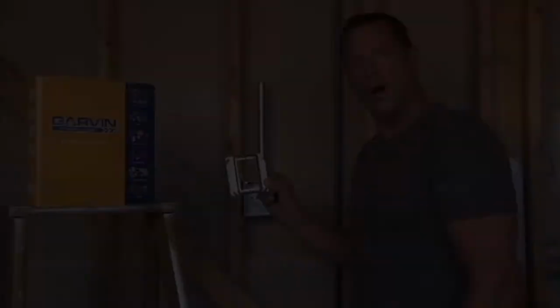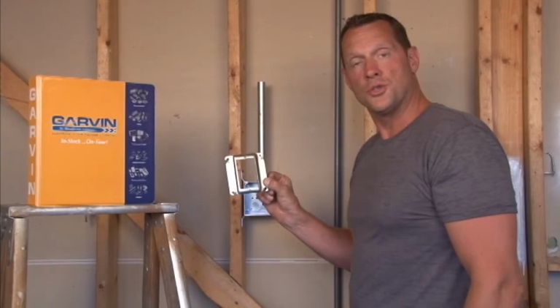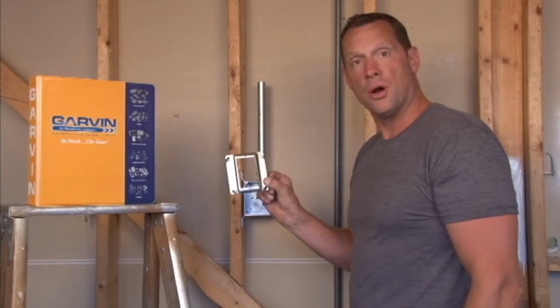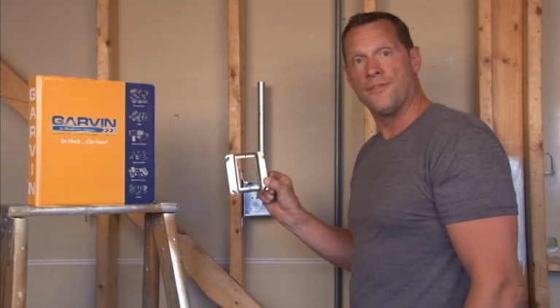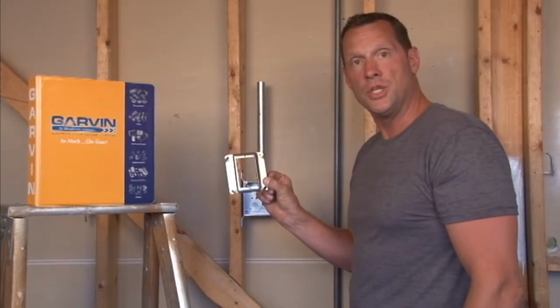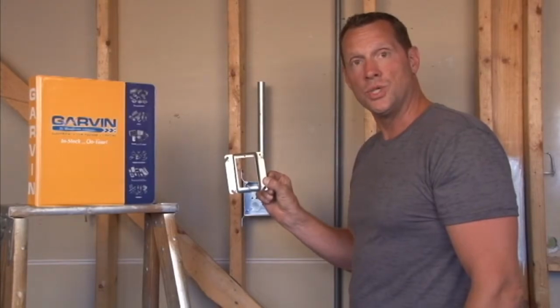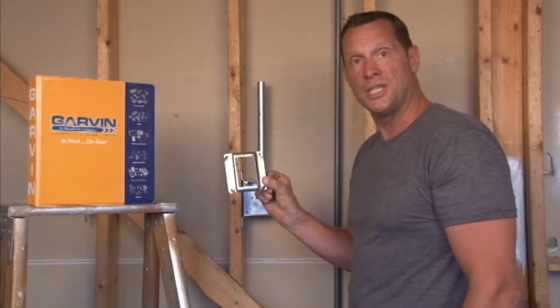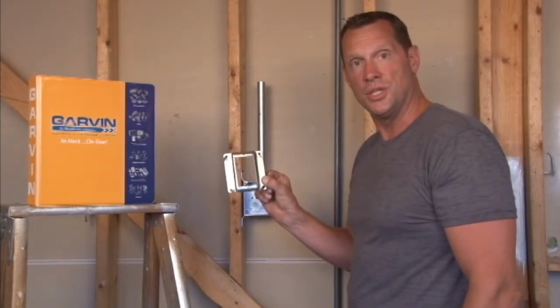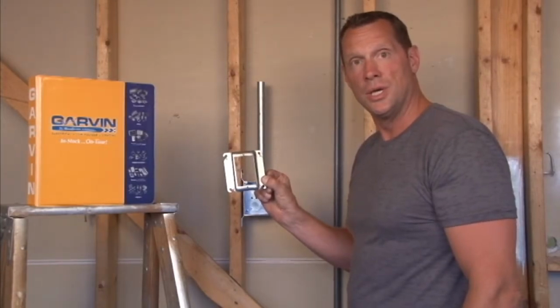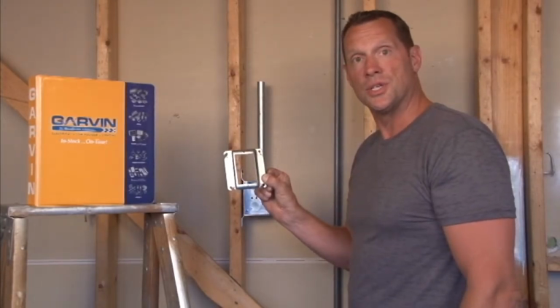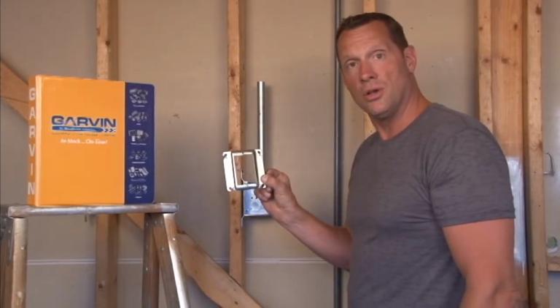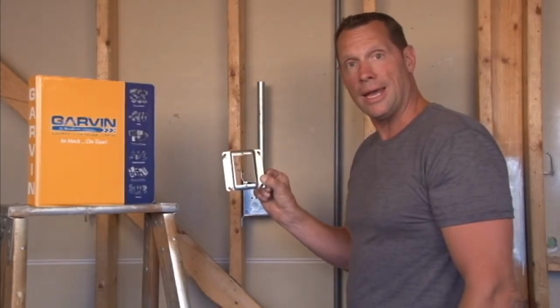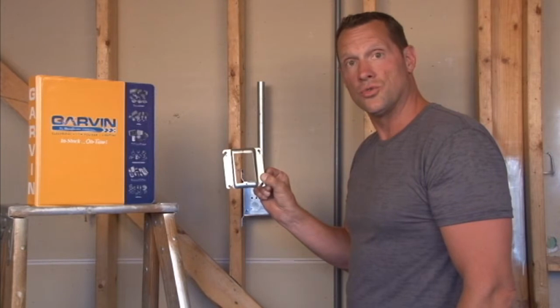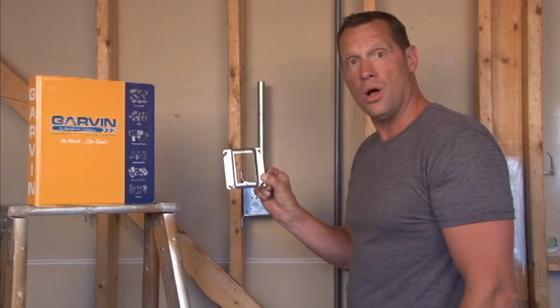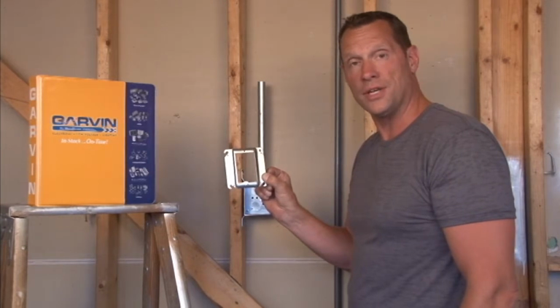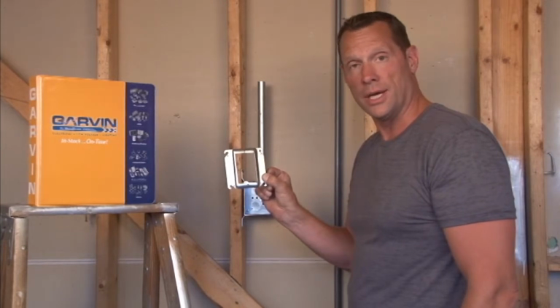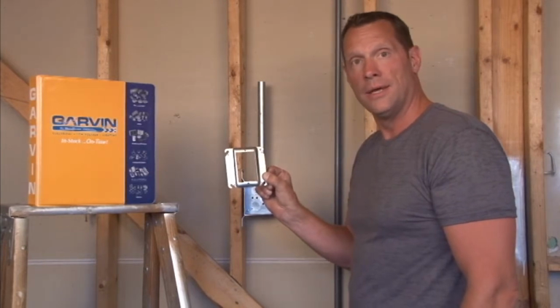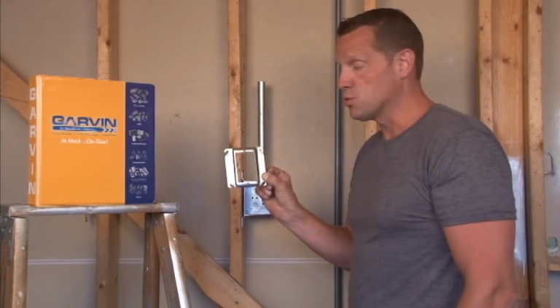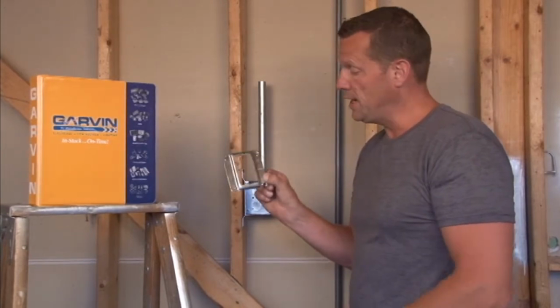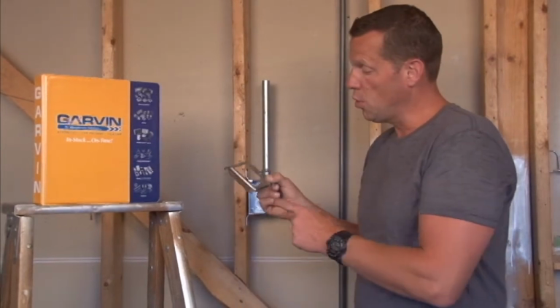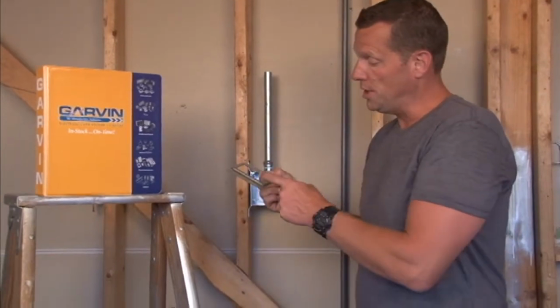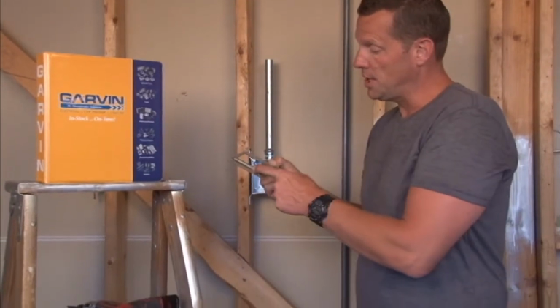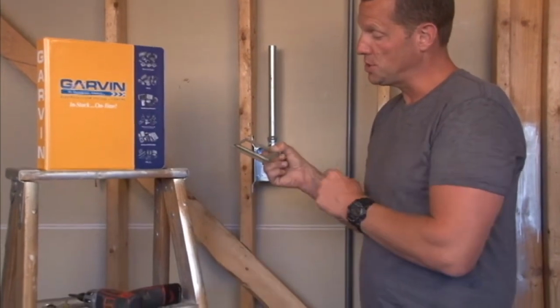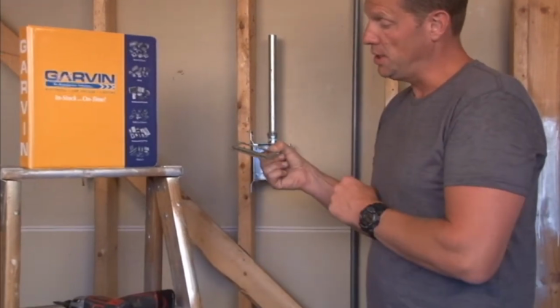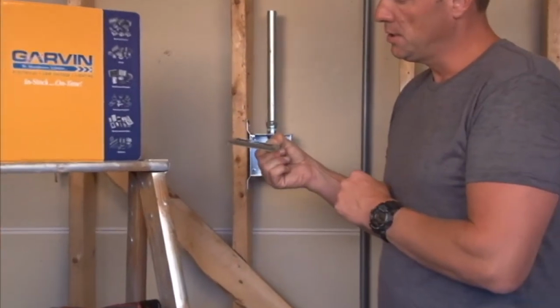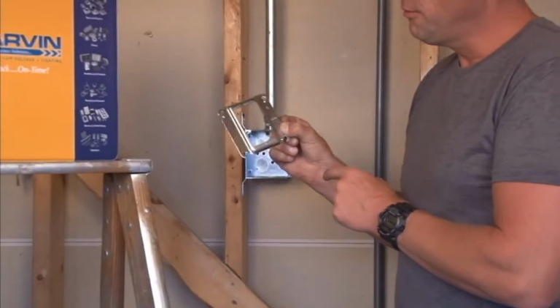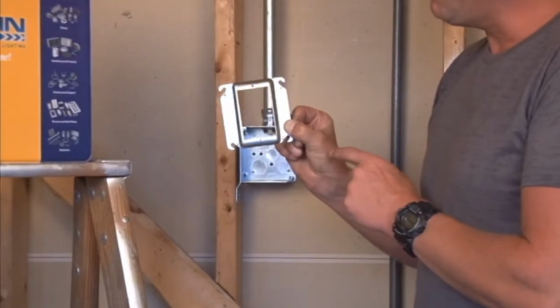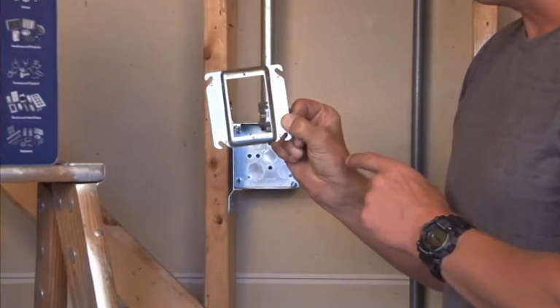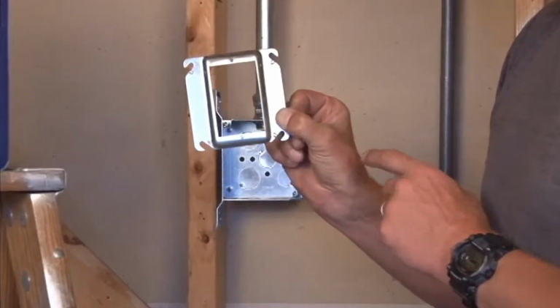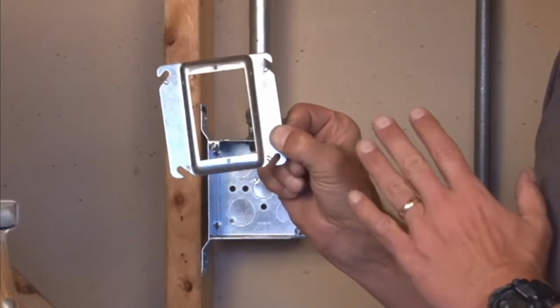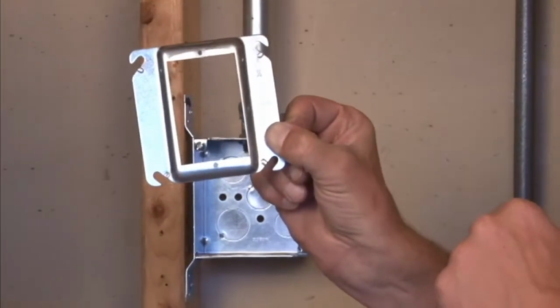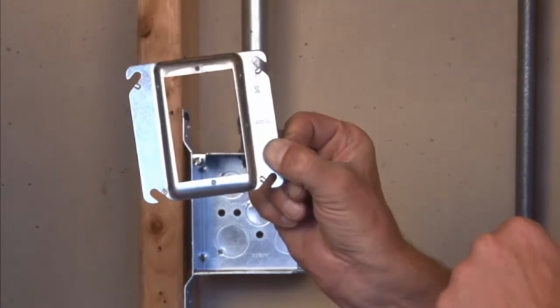Garvin Industries part number 52C62 is a single gang drywall device ring that is raised a quarter inch, as you can see, for very thin wall coverings.